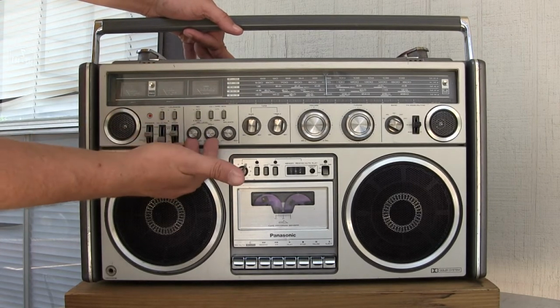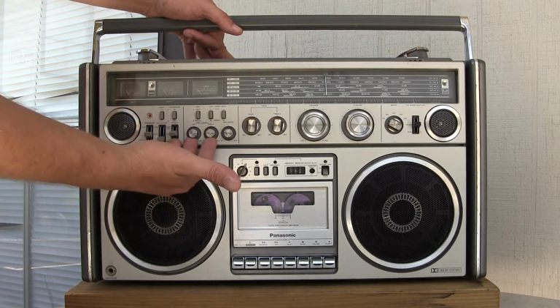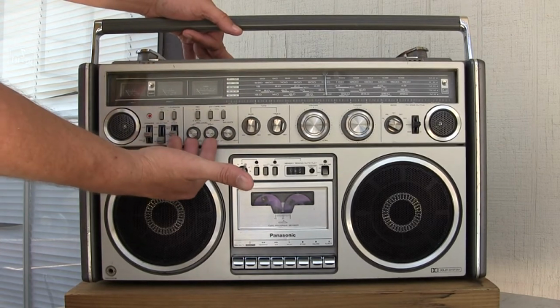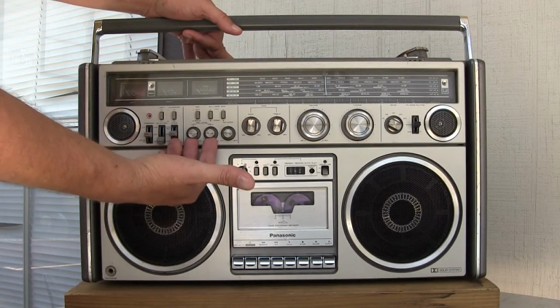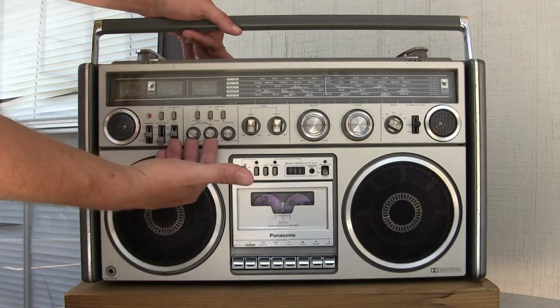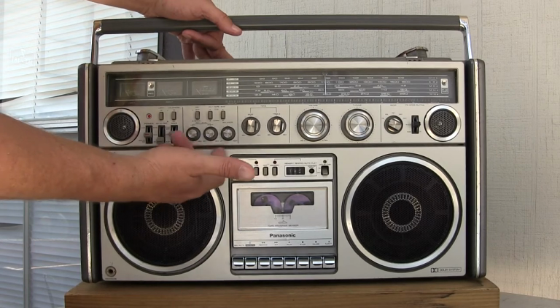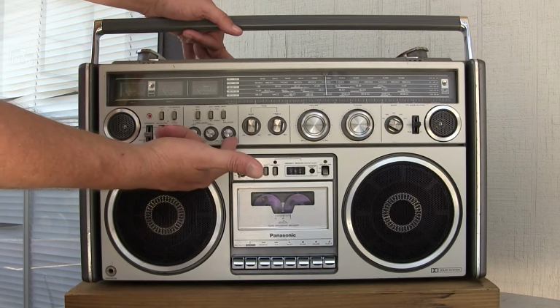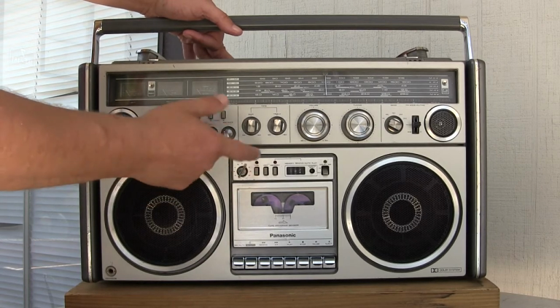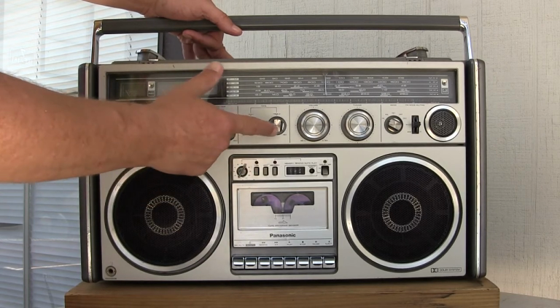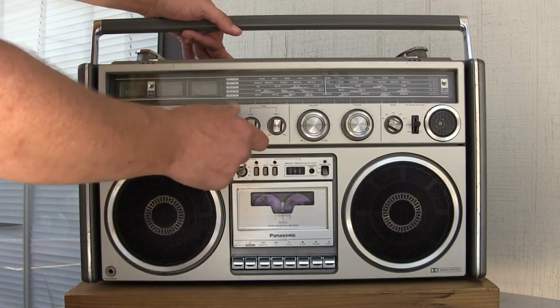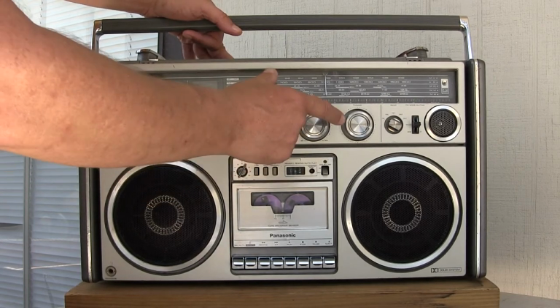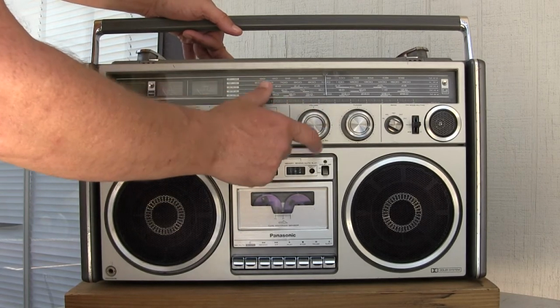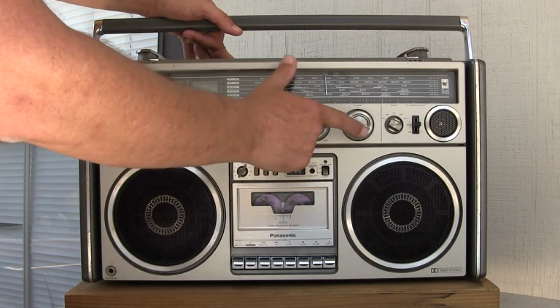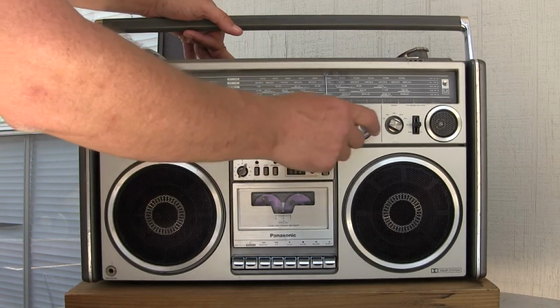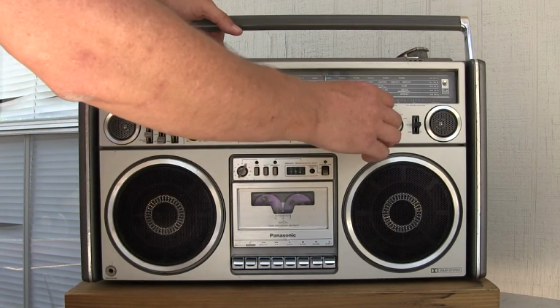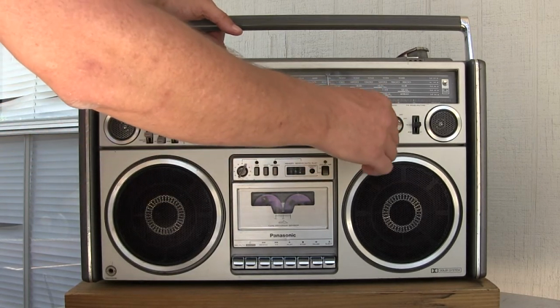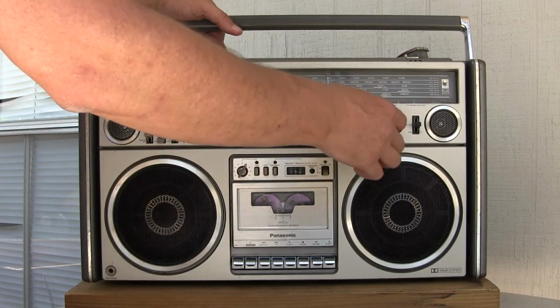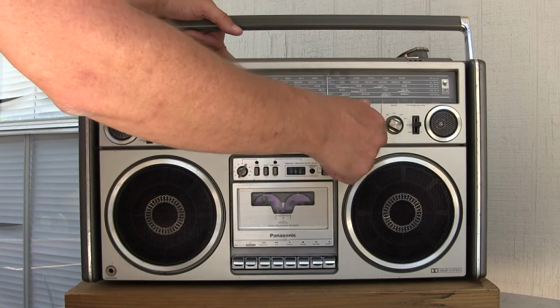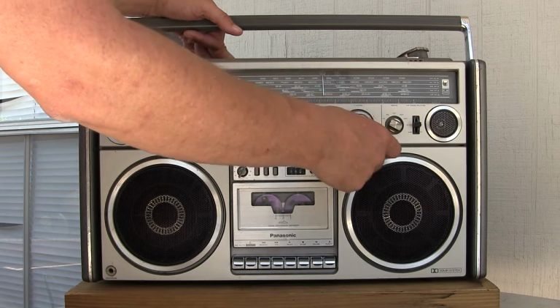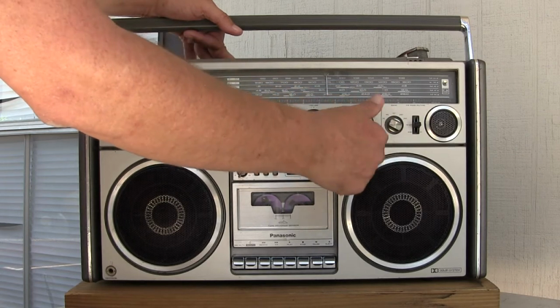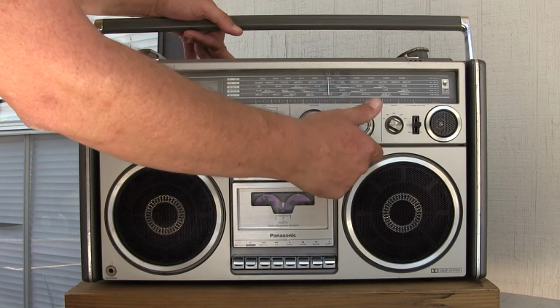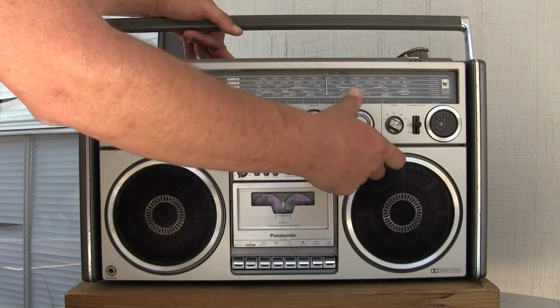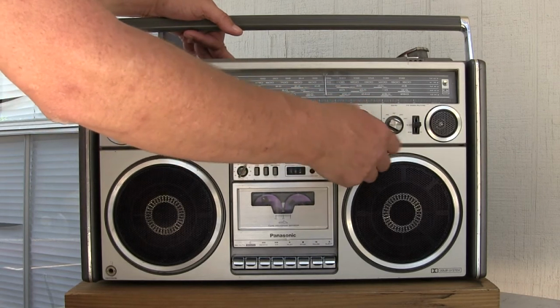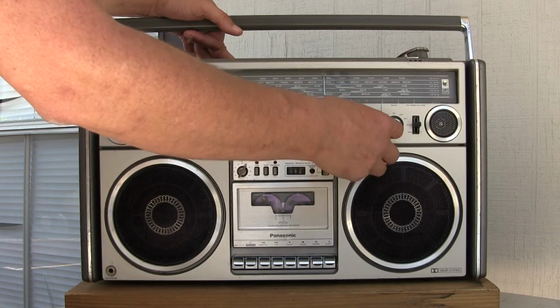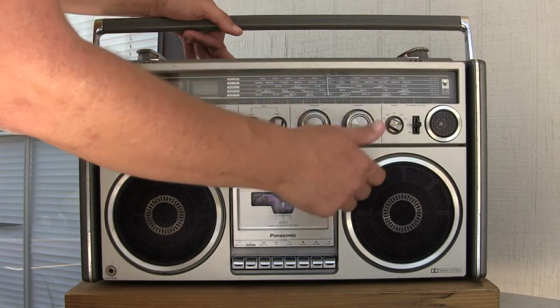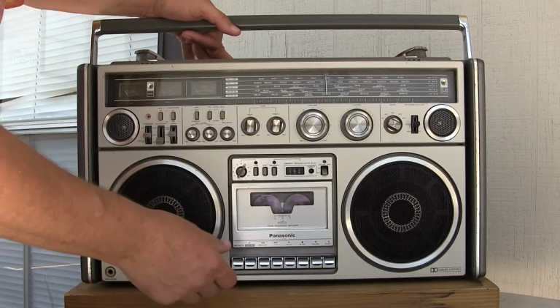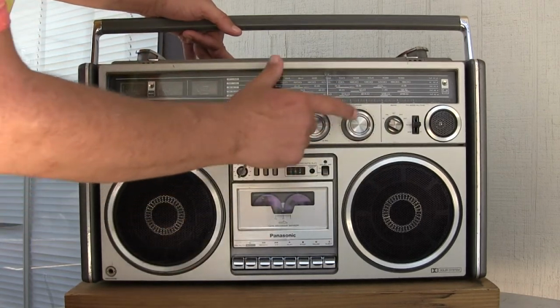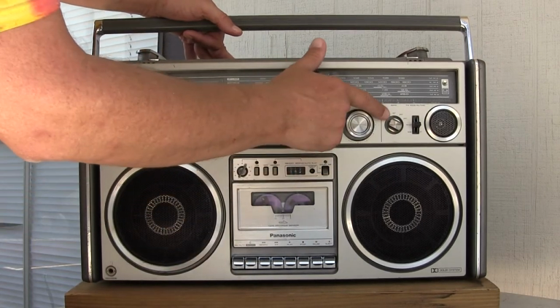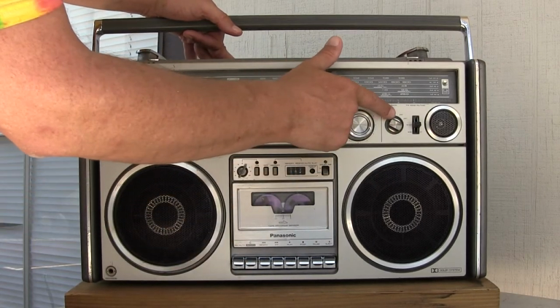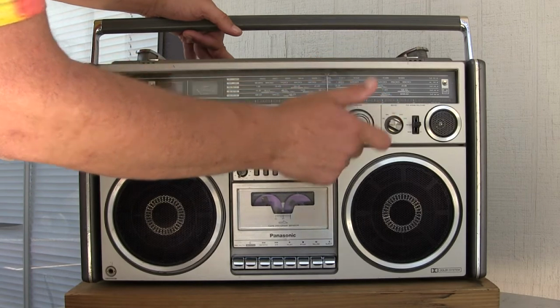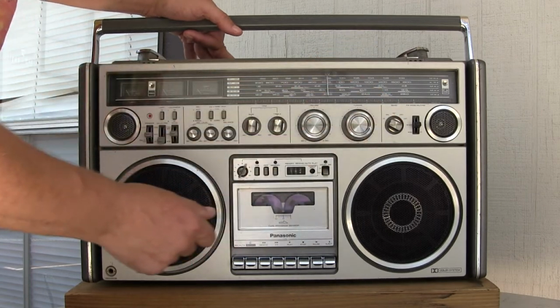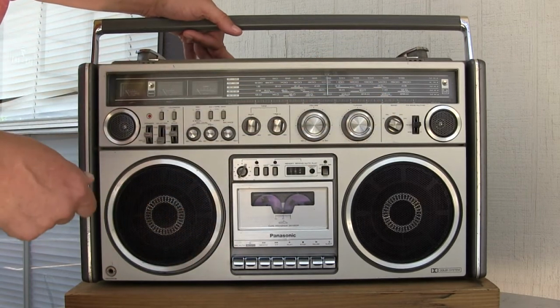Left and right record level, balance, bass treble, volume, tuning — which is a weighted volume. You can almost toss it a little bit. It's got FM and all these channels here.